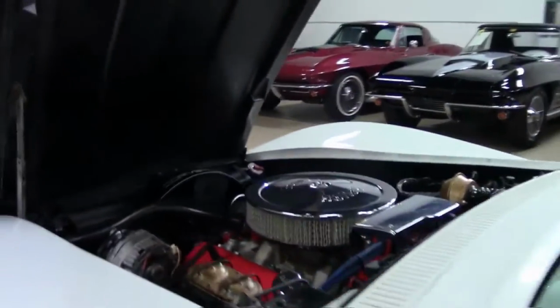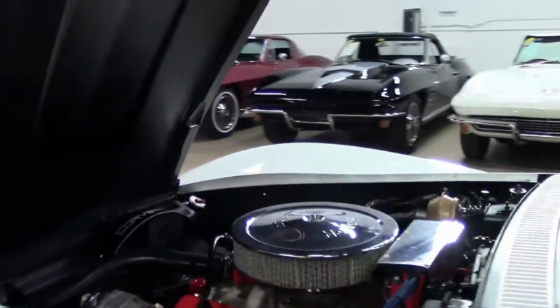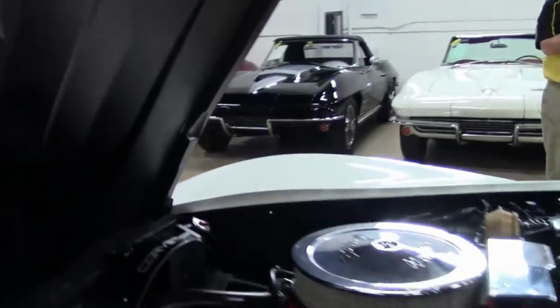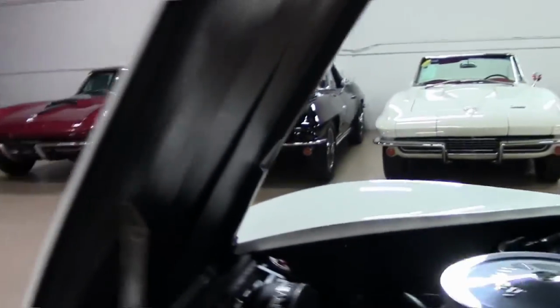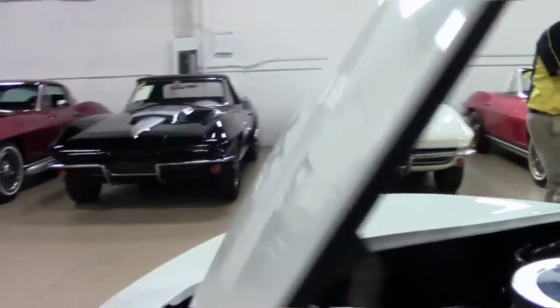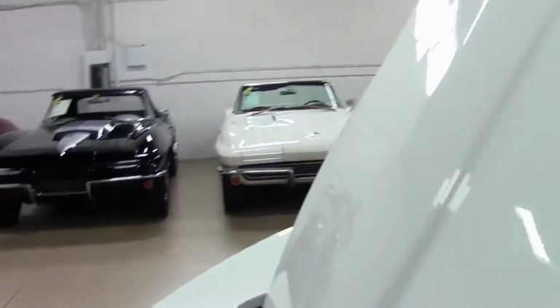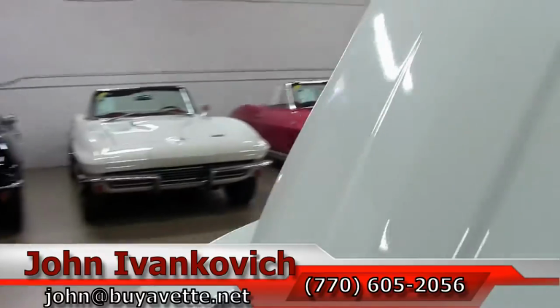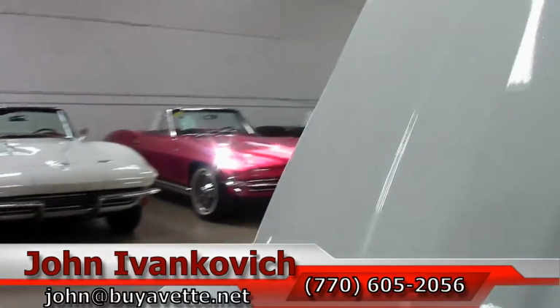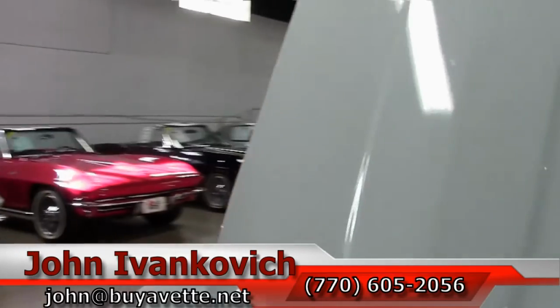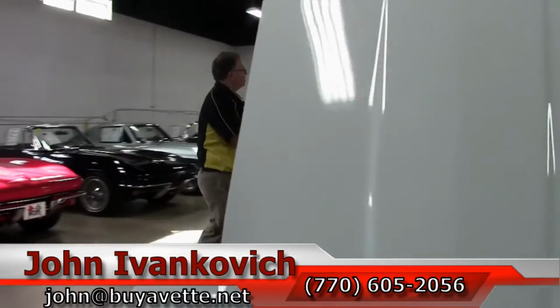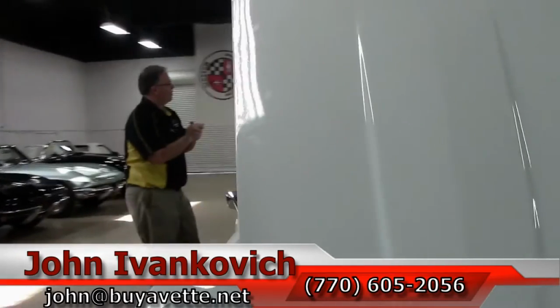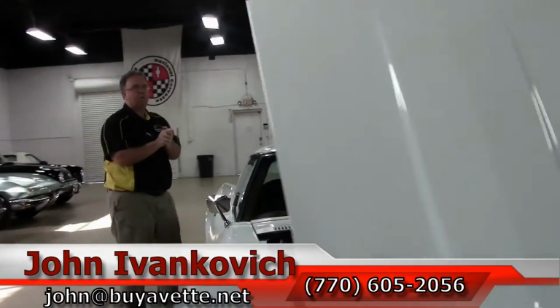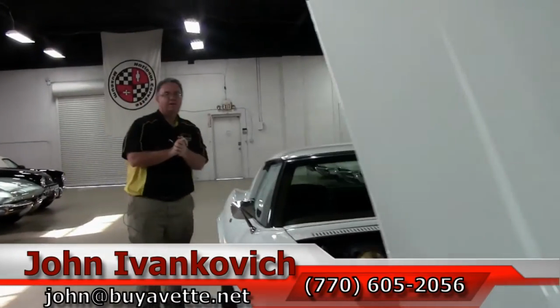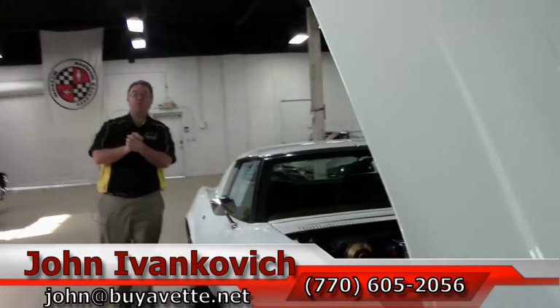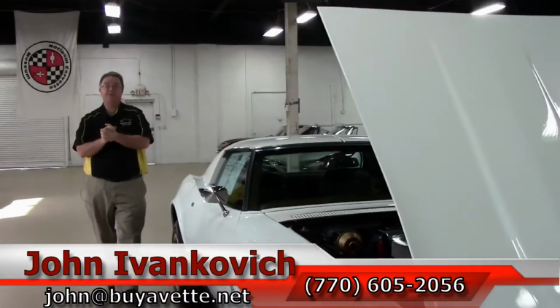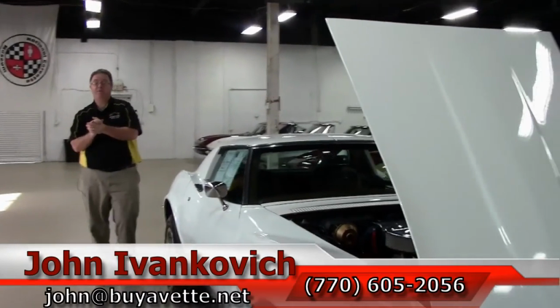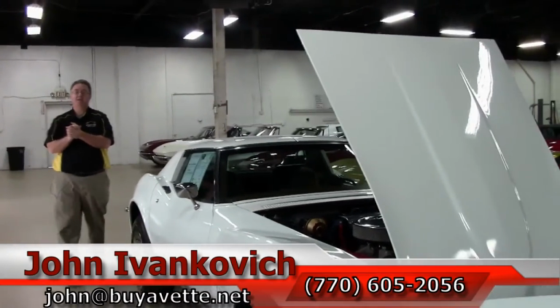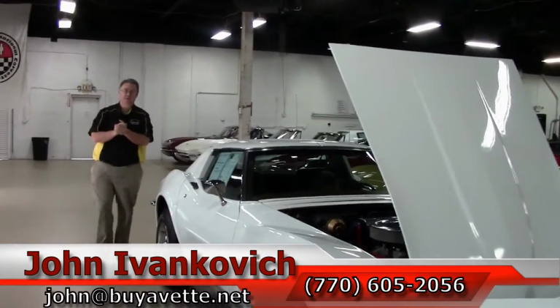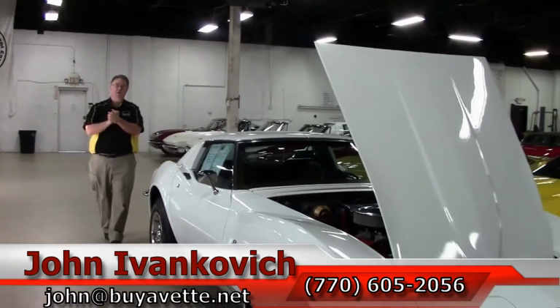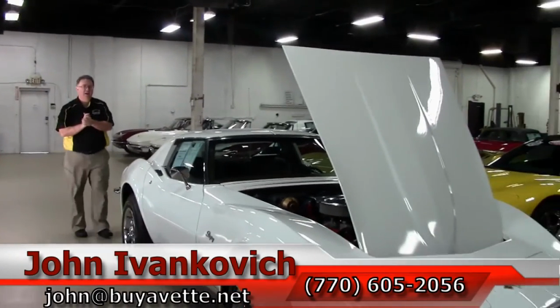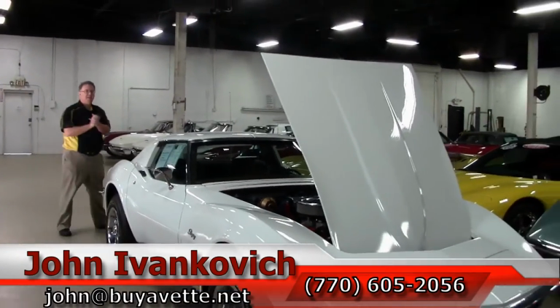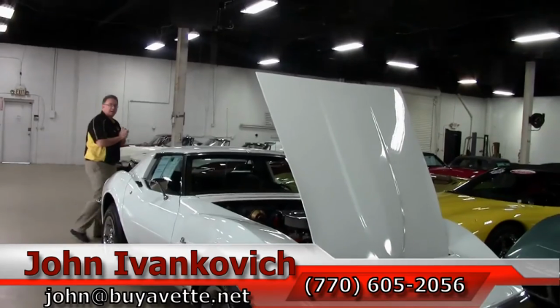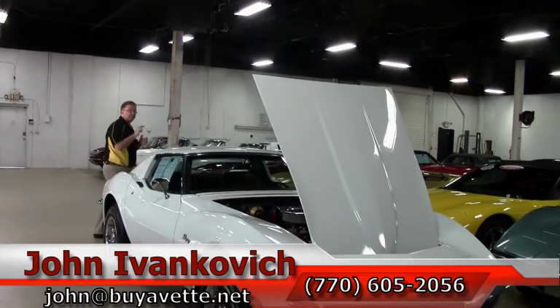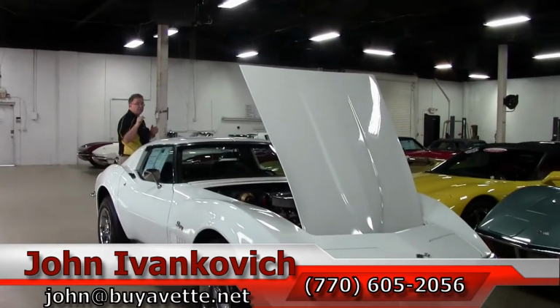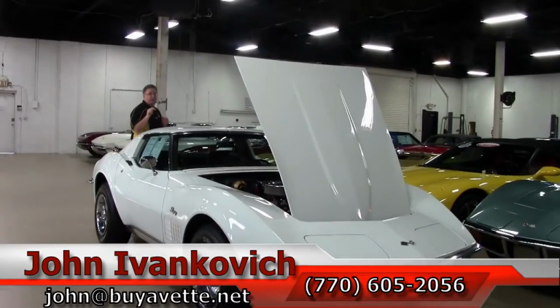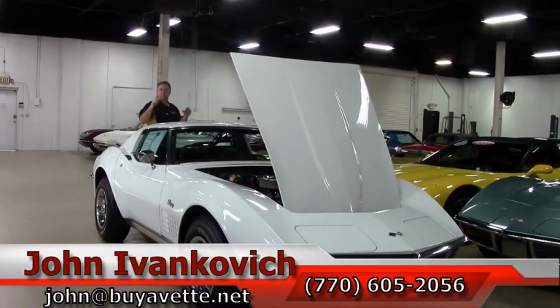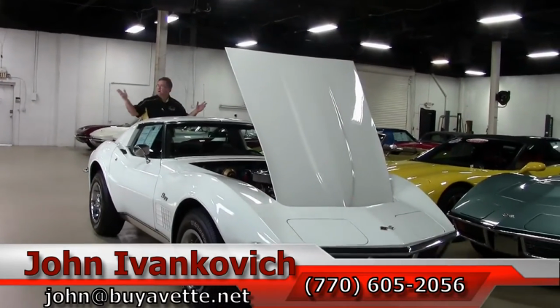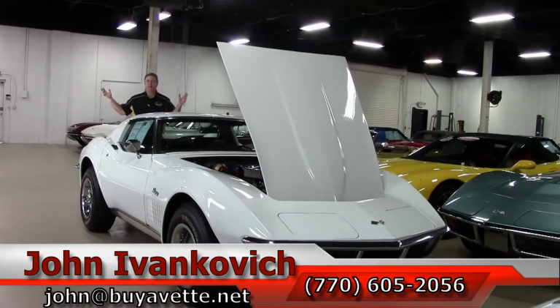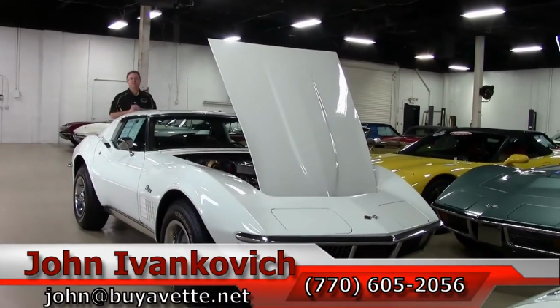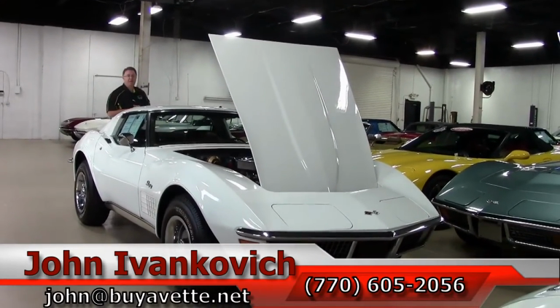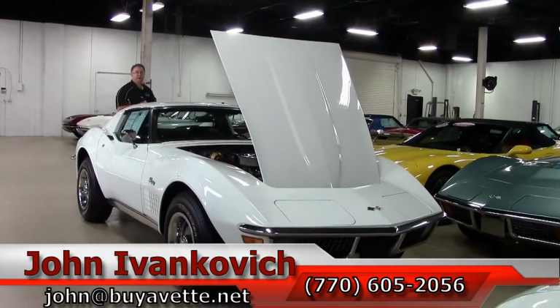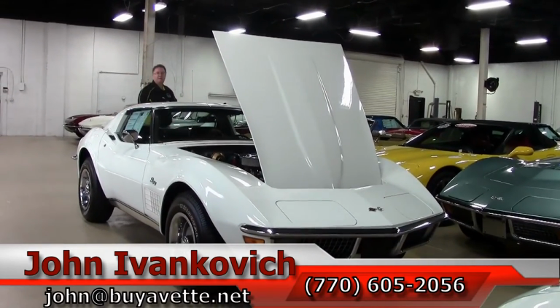She's priced at $16,999. If you're yearning for that car of your yesteryear or your youth, give me a holler at 770-605-2056, or John at buyavet.net, if you'd like to know more about this or any of the hundreds of Corvettes we carry in stock.